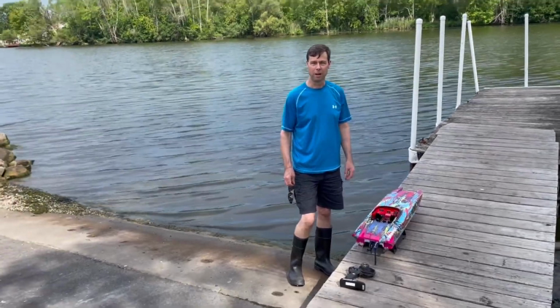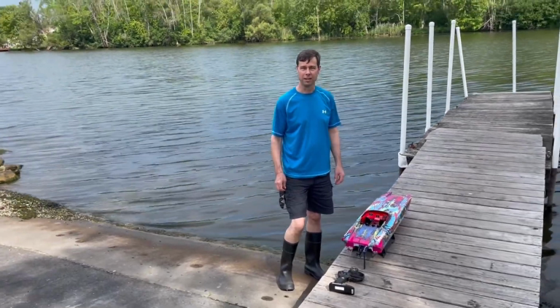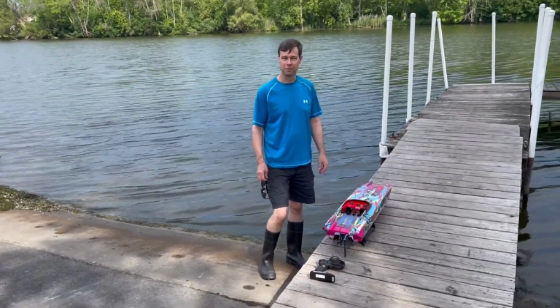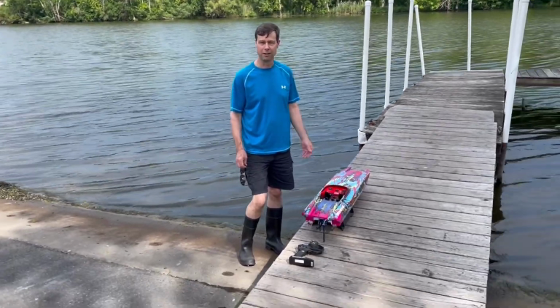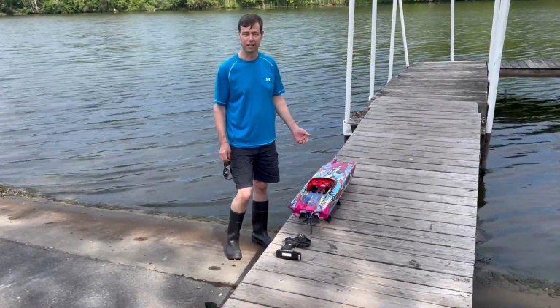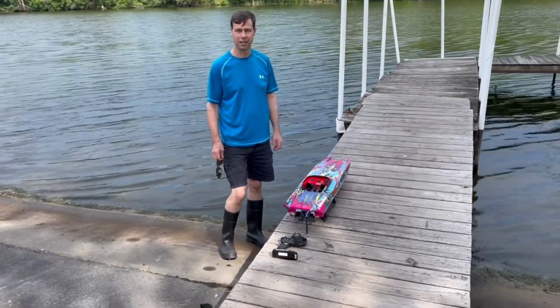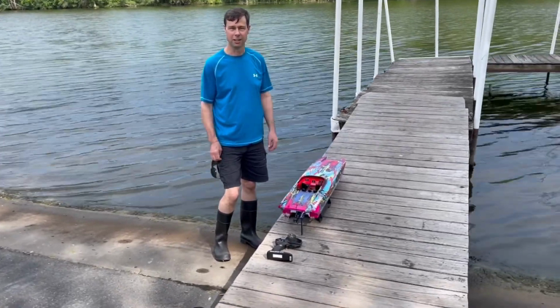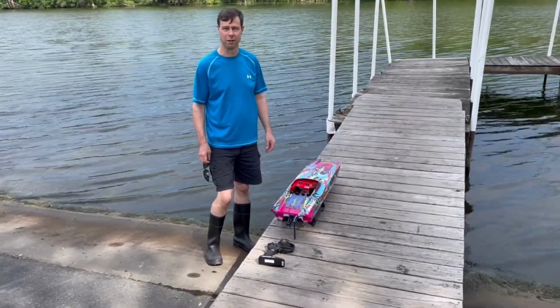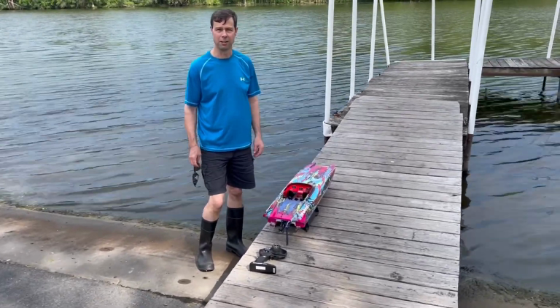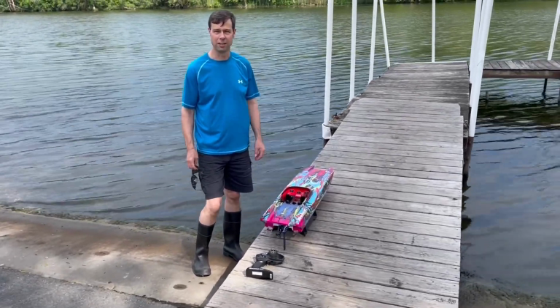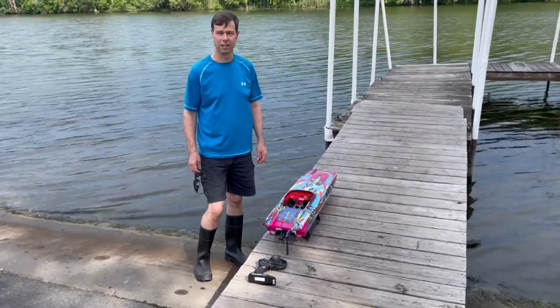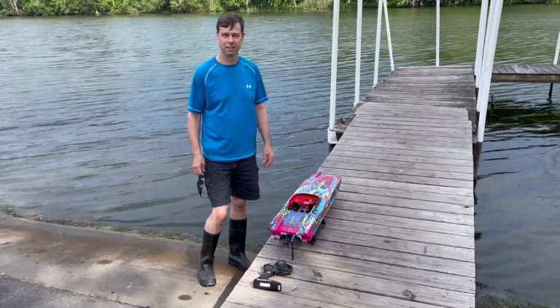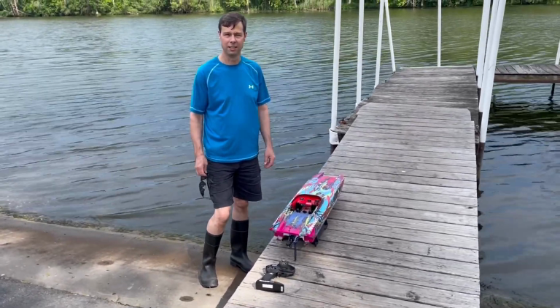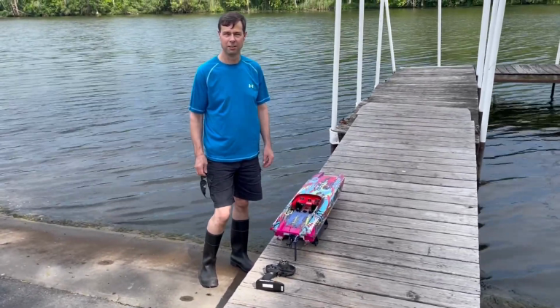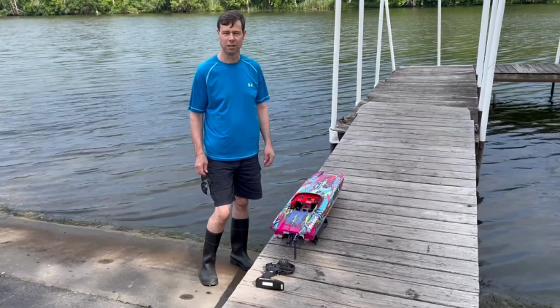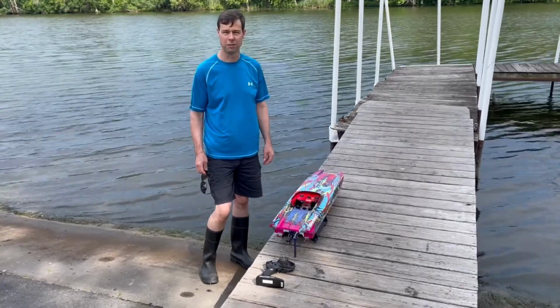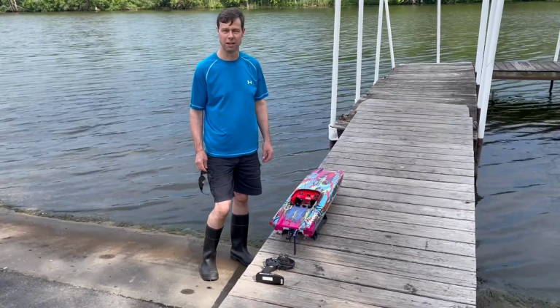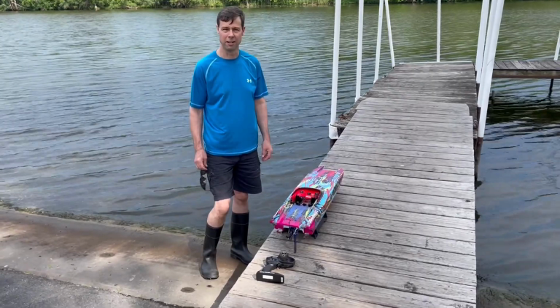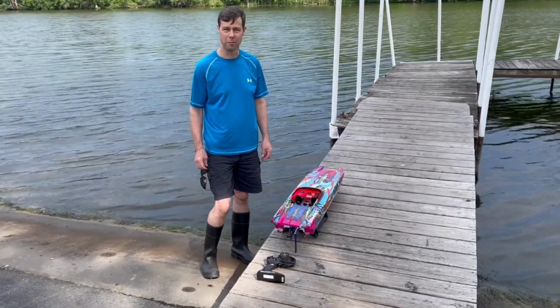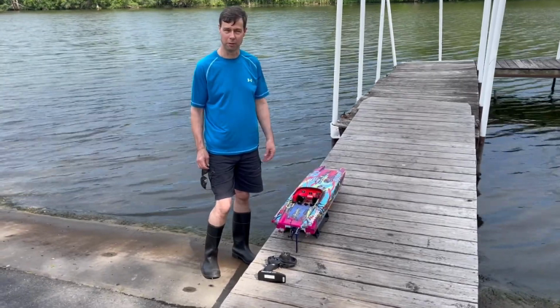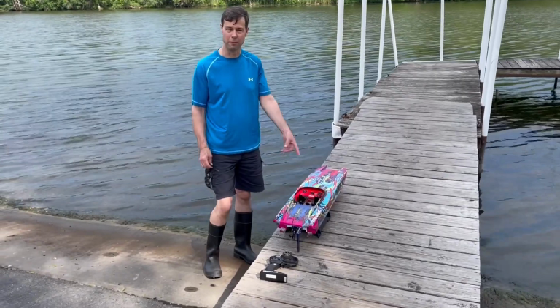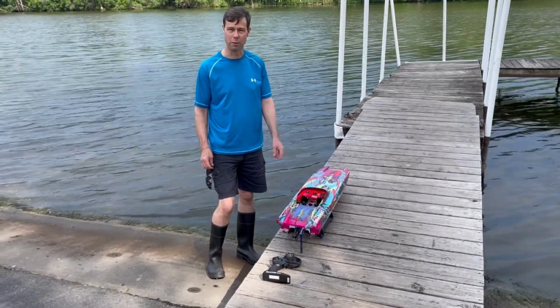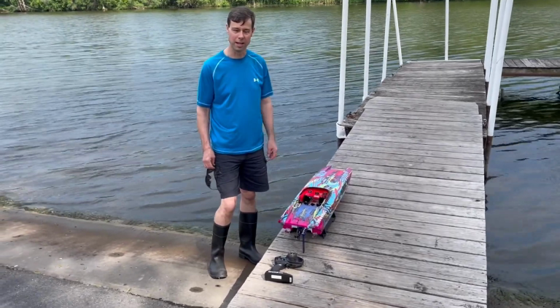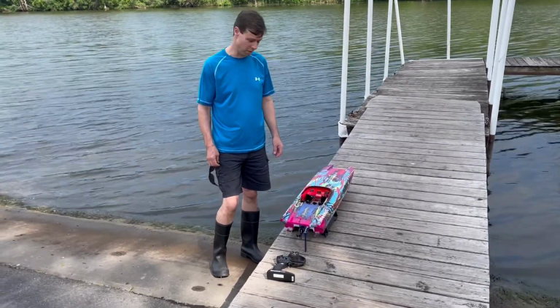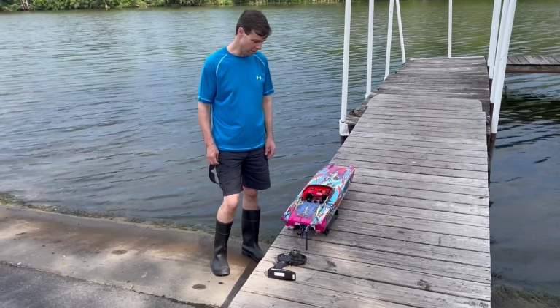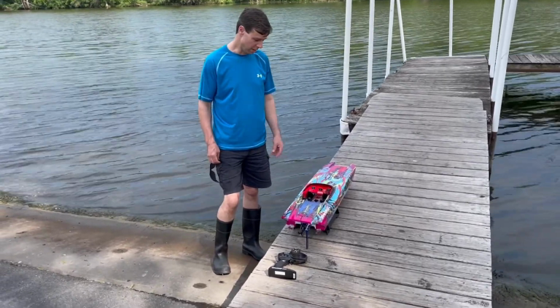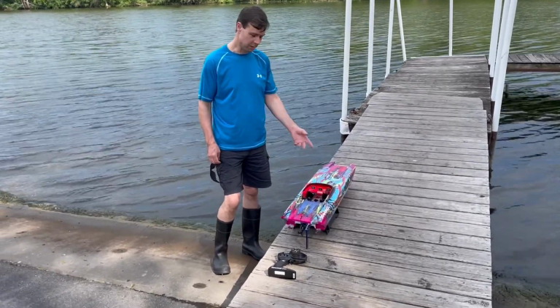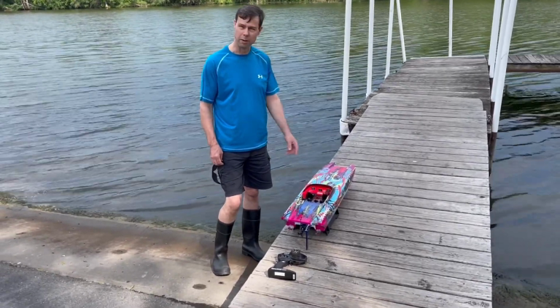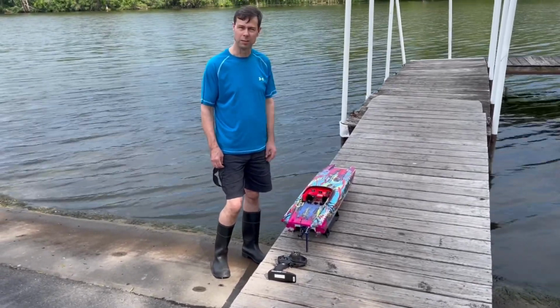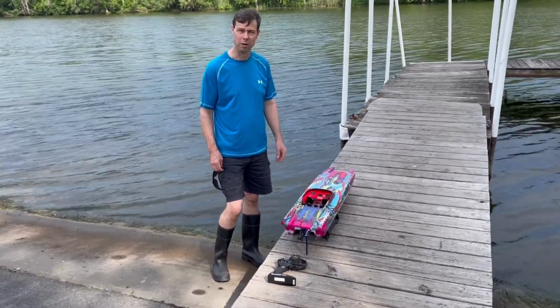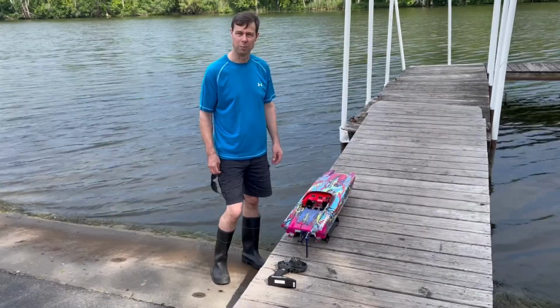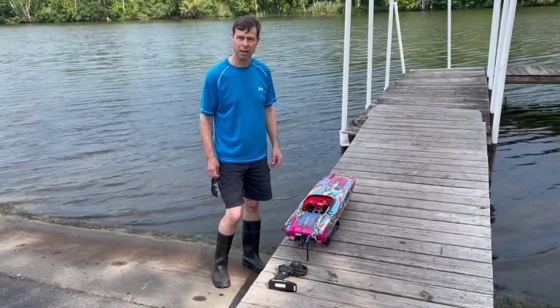It's Rob again. We're here at the Seneca River in the Syracuse, New York area. And we're about to run the M41 catamaran. This is a friend of mine's boat — I'm helping him out.